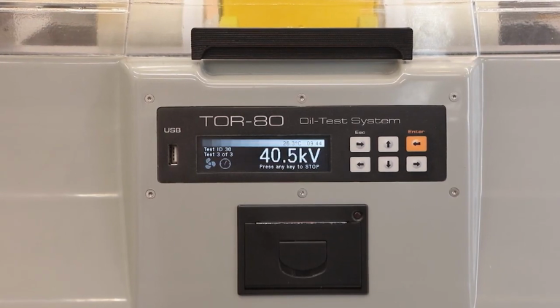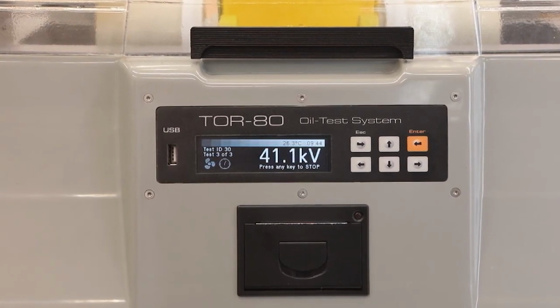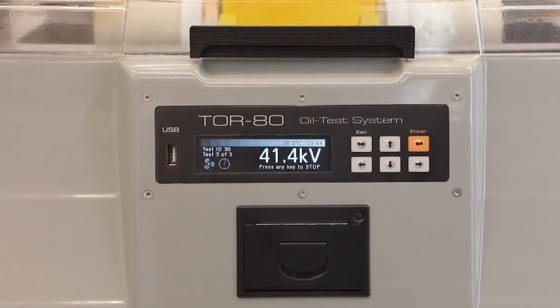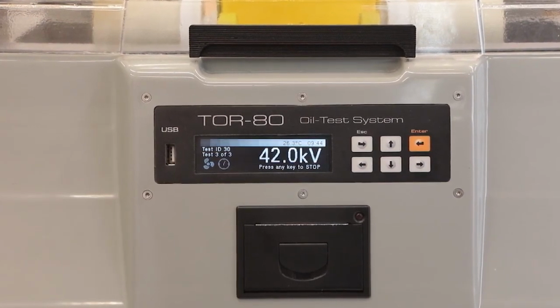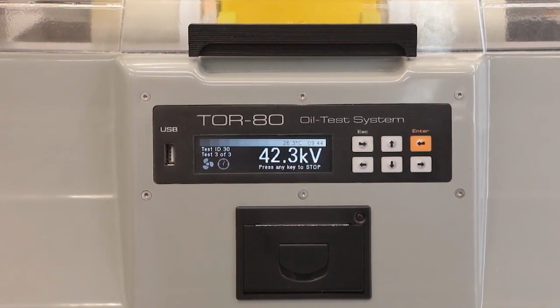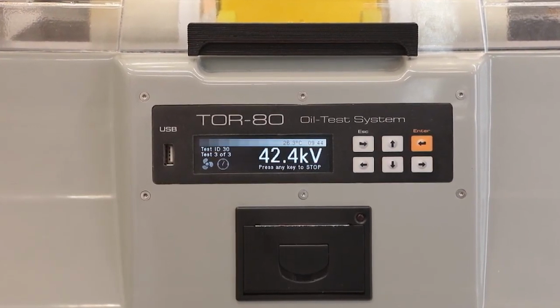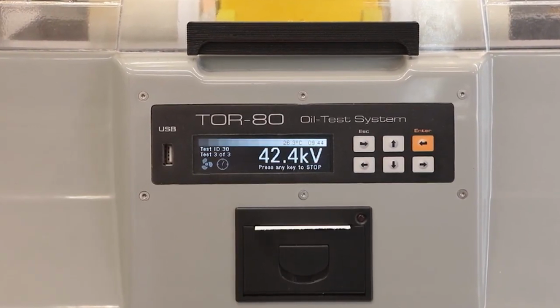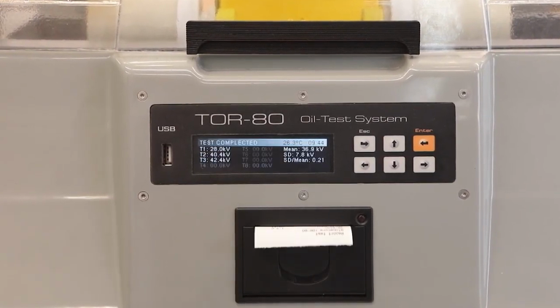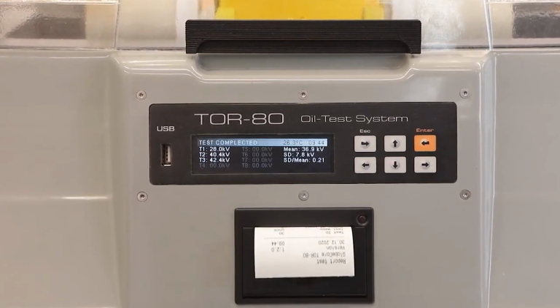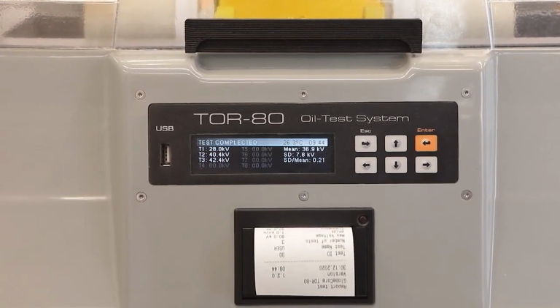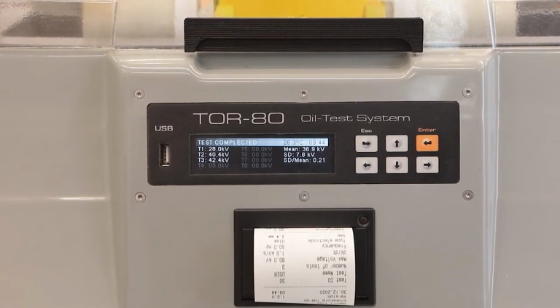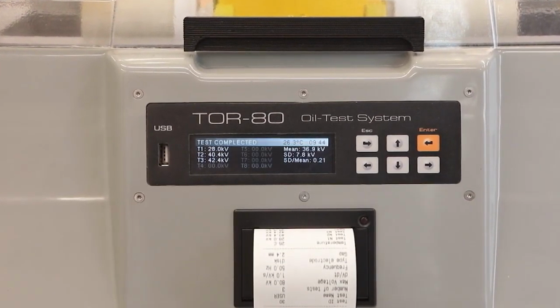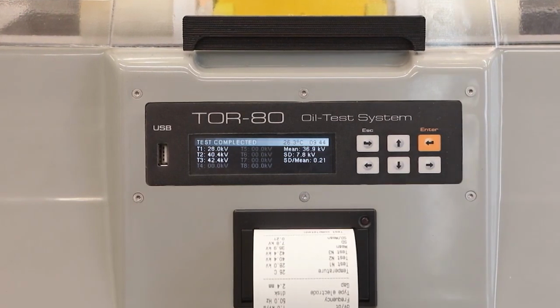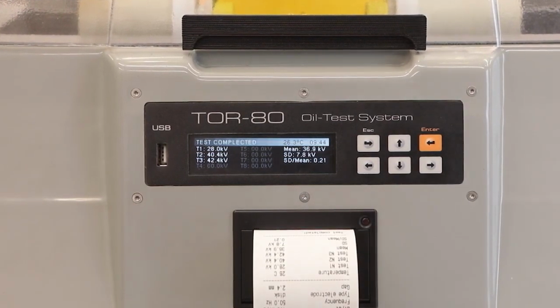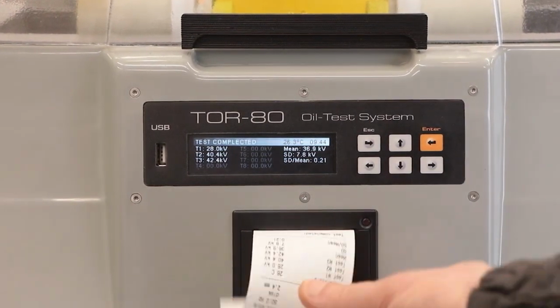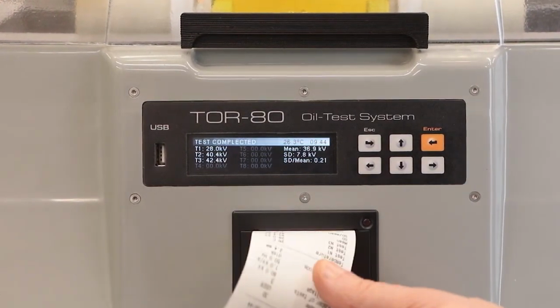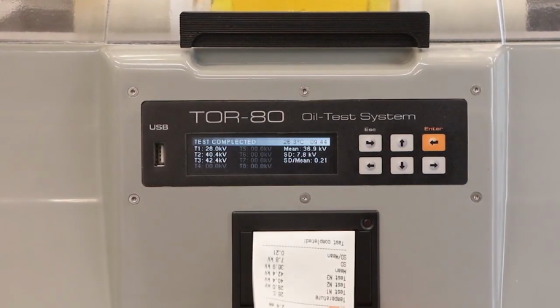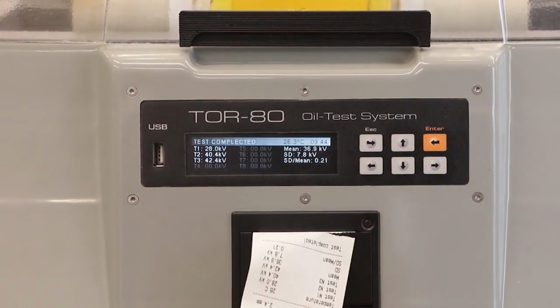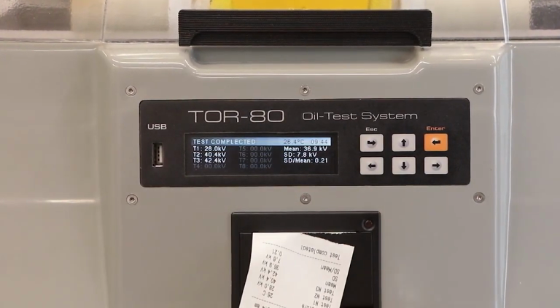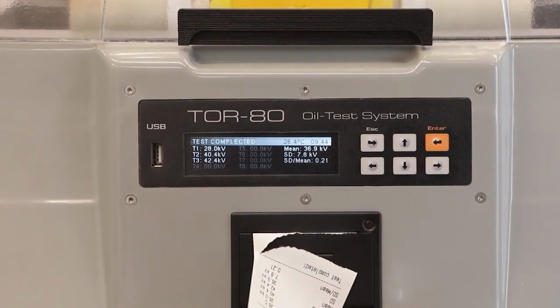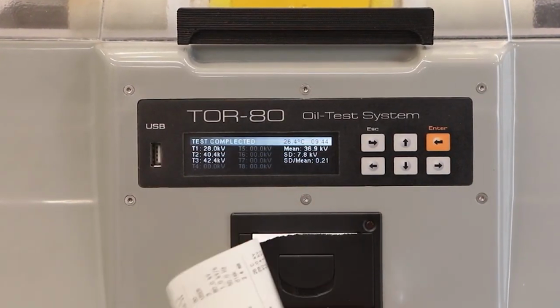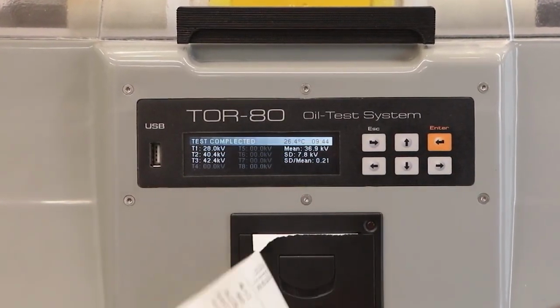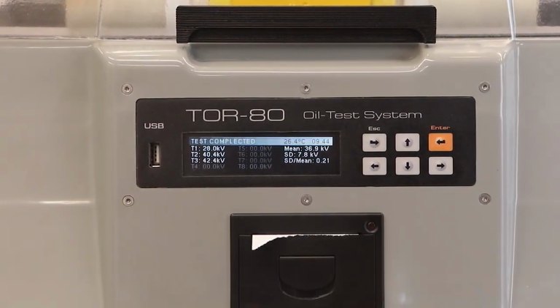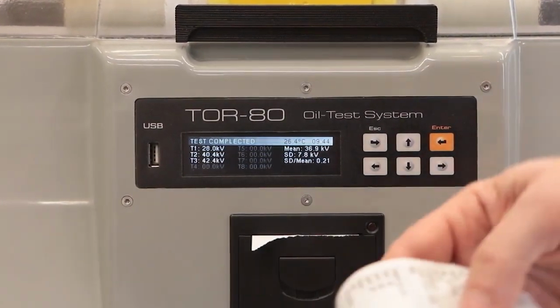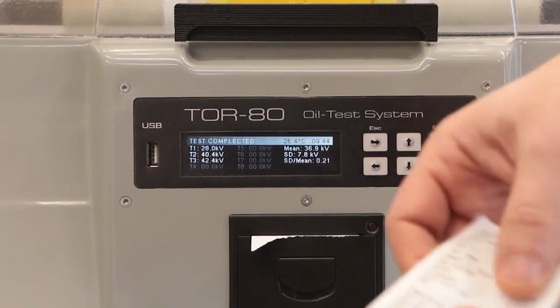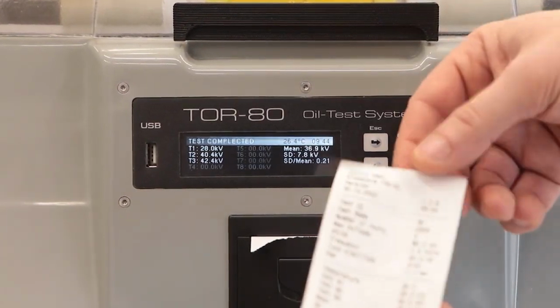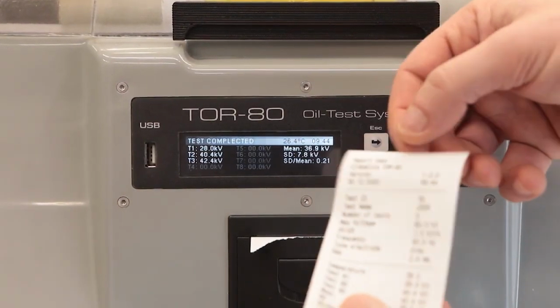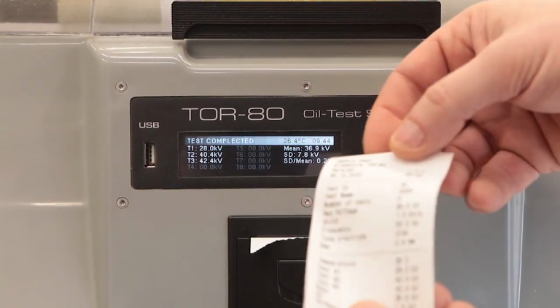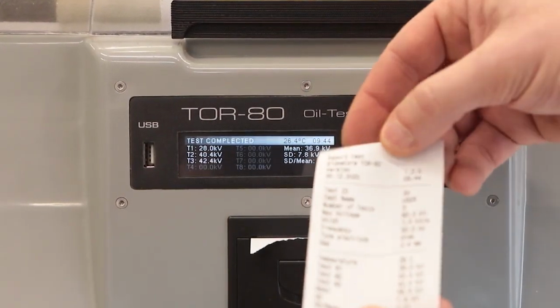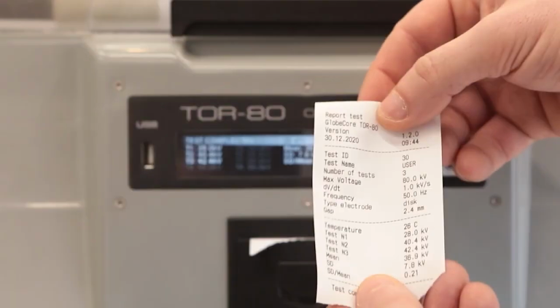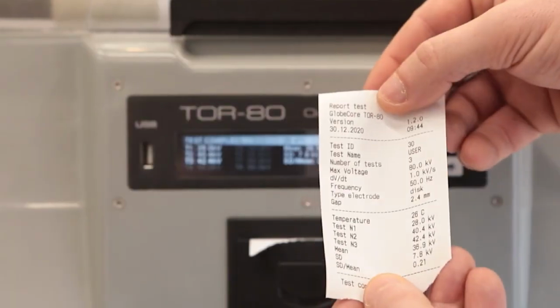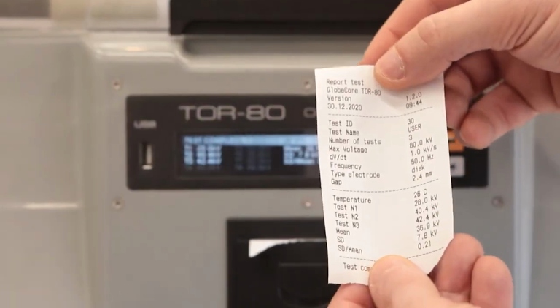The entire process takes only five minutes. The breakdown voltage measurement error does not exceed one percent. This precision is achieved through technologies developed by GlobeCore and new industry standards.